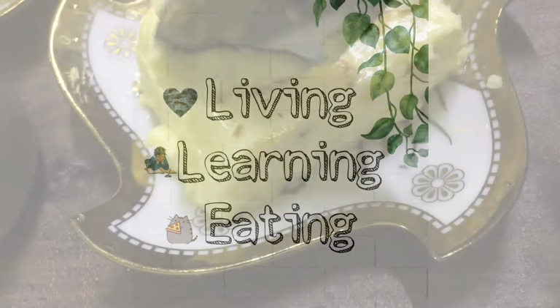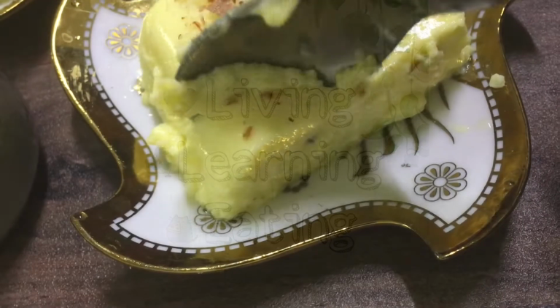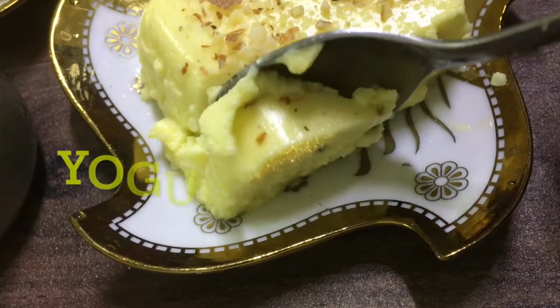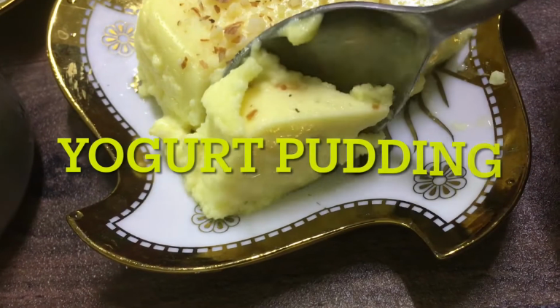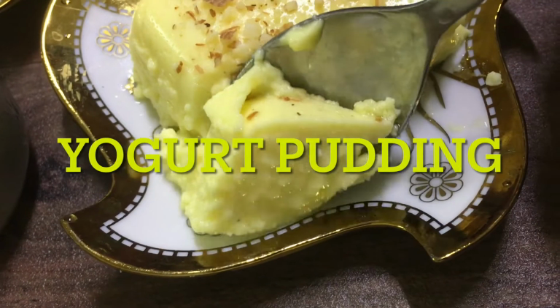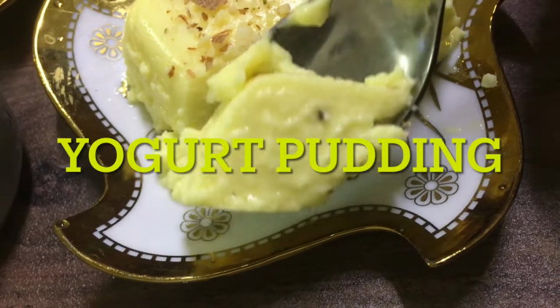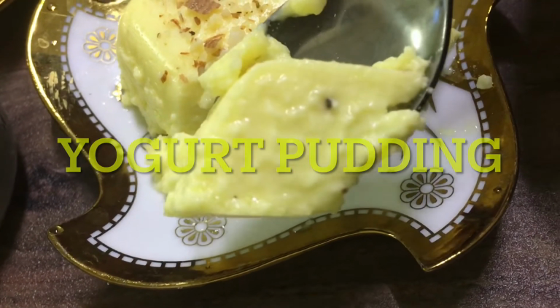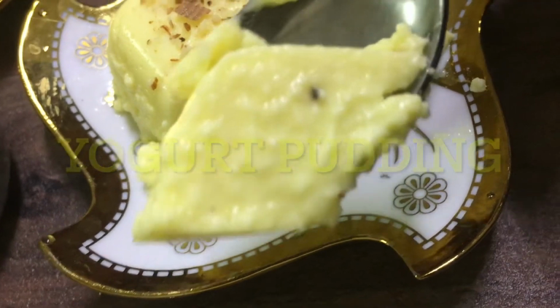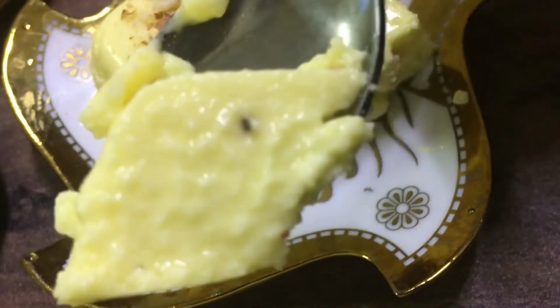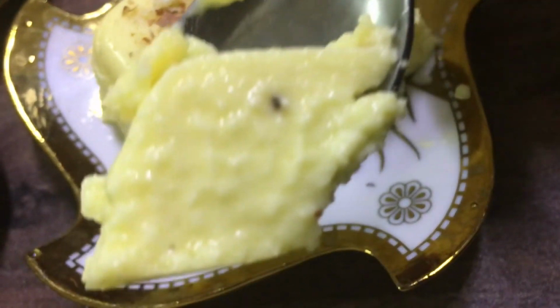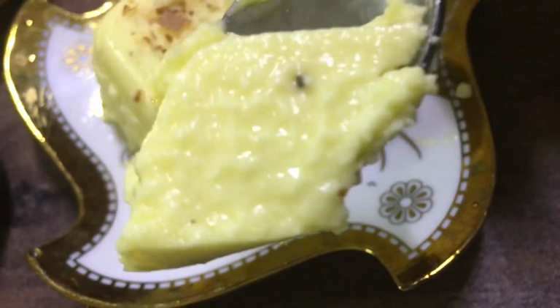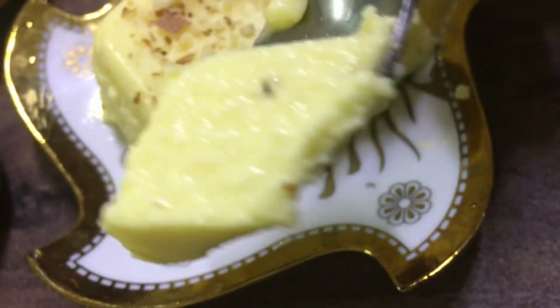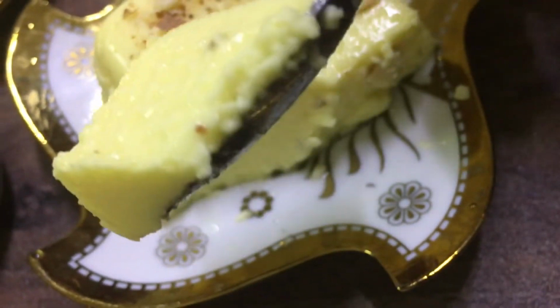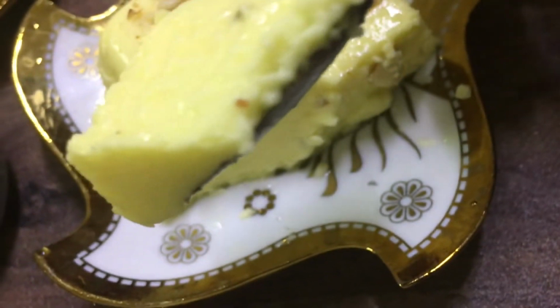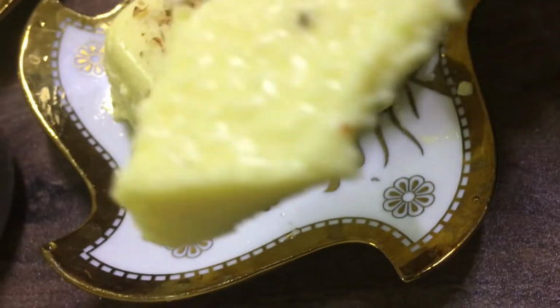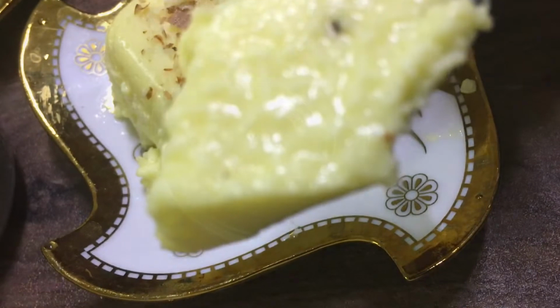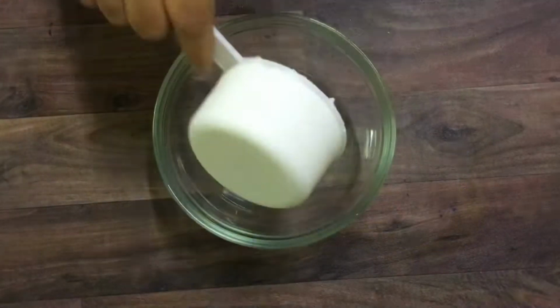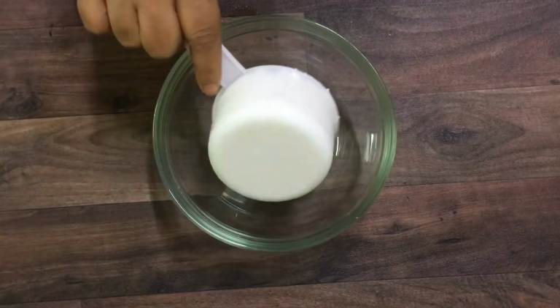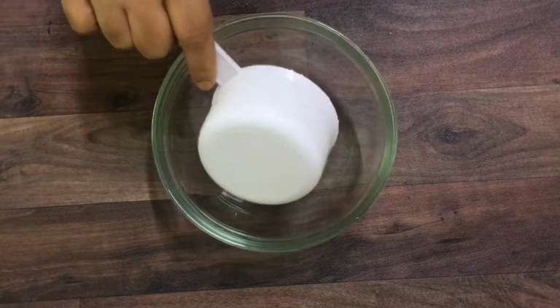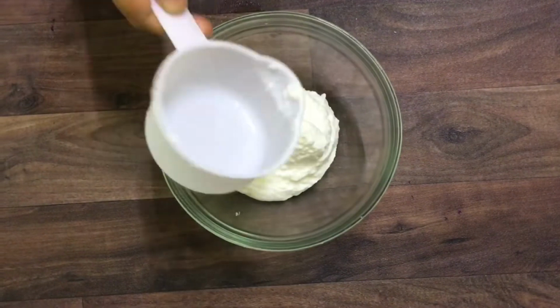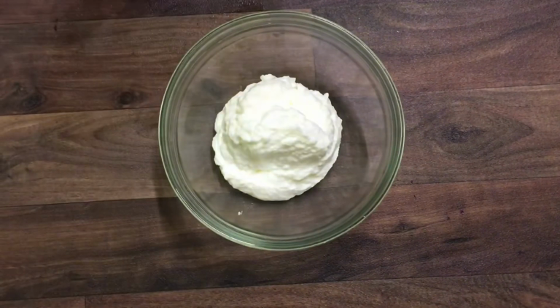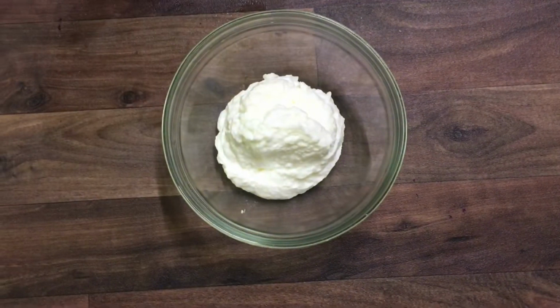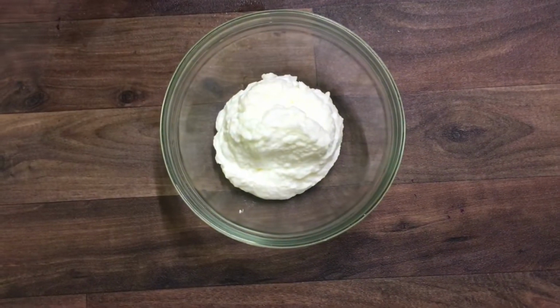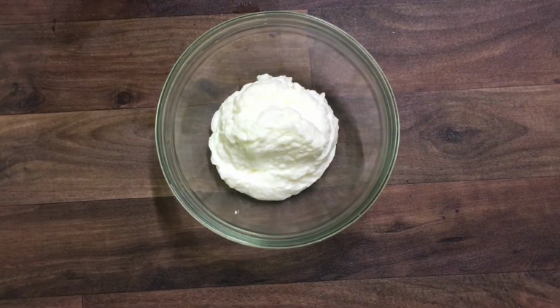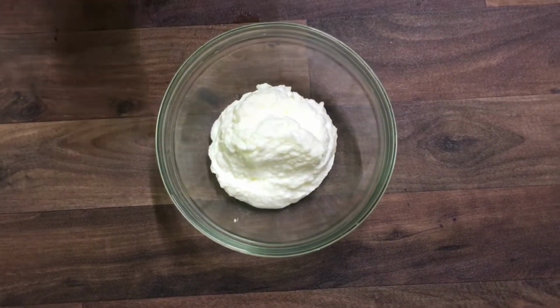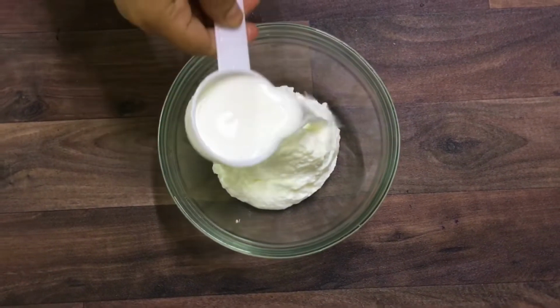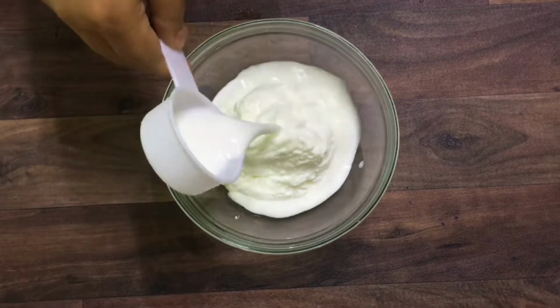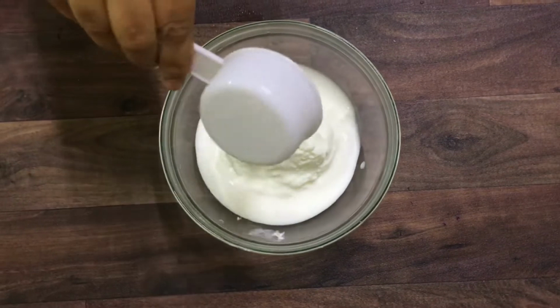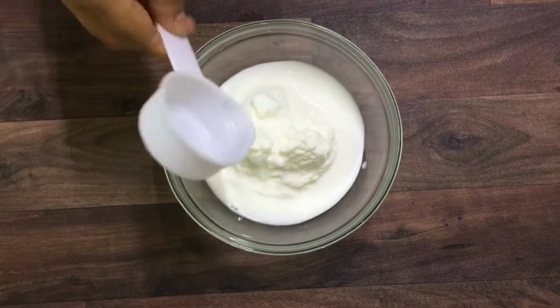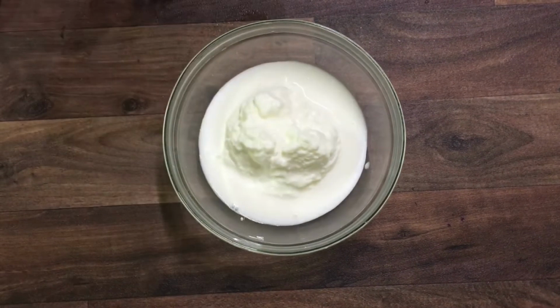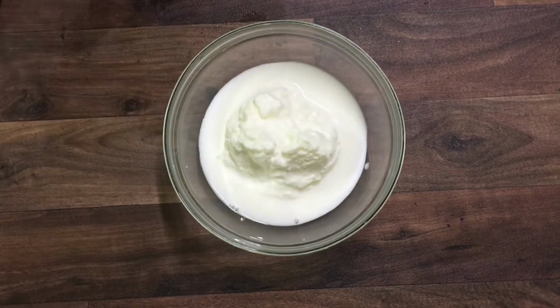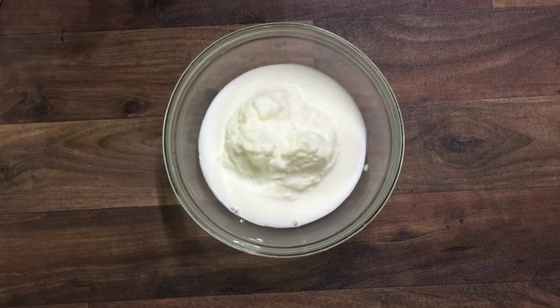Hello everyone, welcome to Living Learning and Eating. Today I'll be making yogurt pudding. Take one cup of yogurt, or you can even take a cup of hung curd. Into that, add one-fourth cup of milk and mix it well.